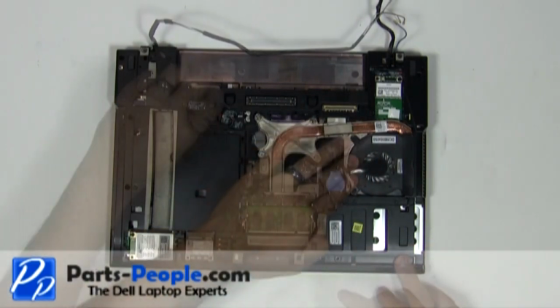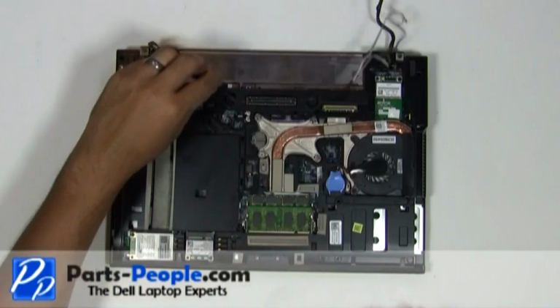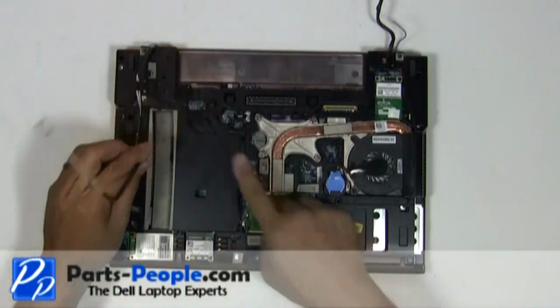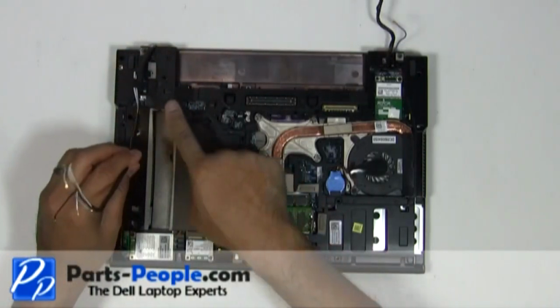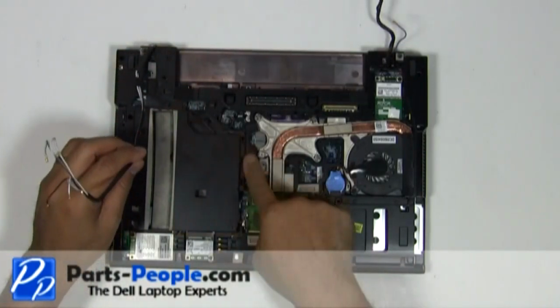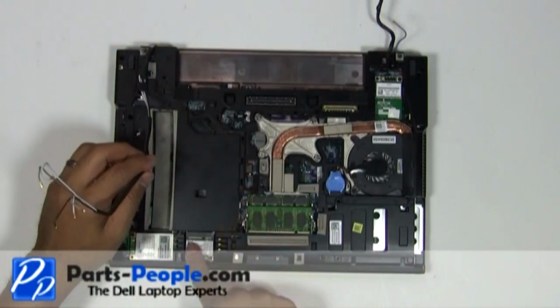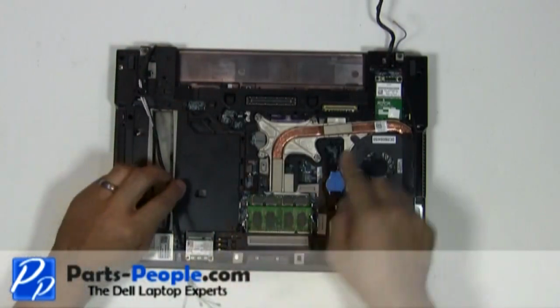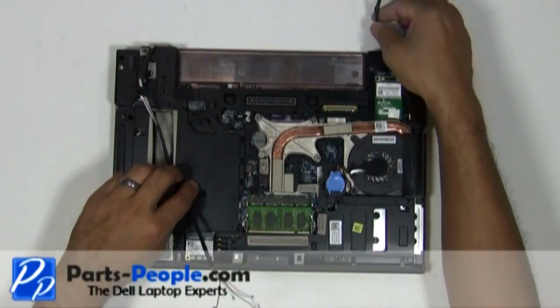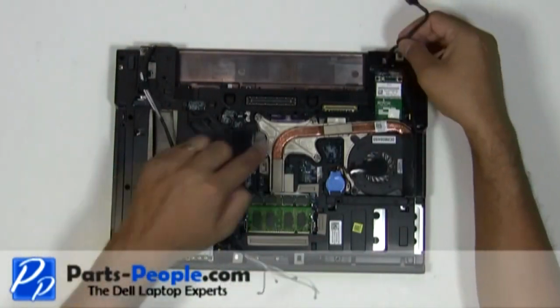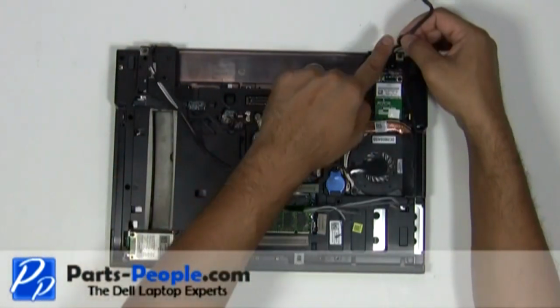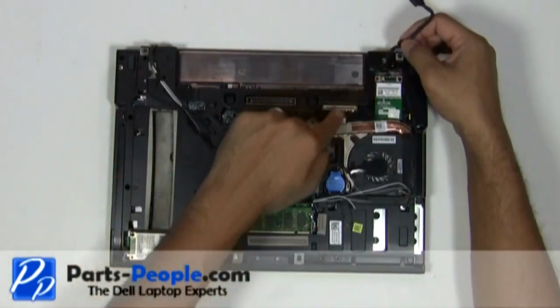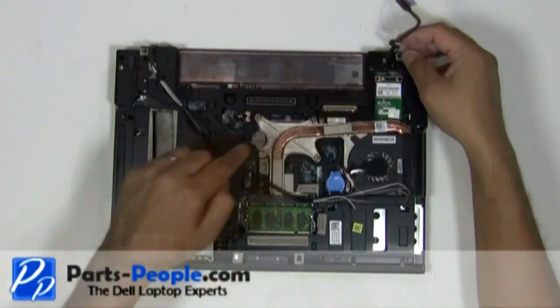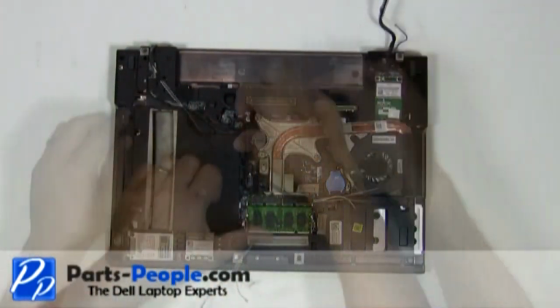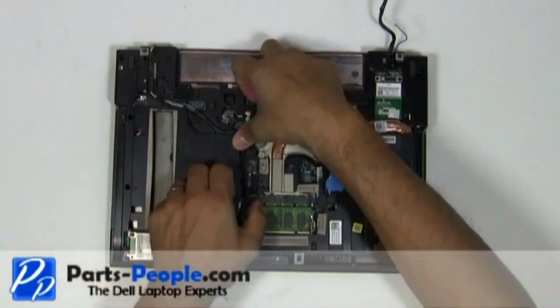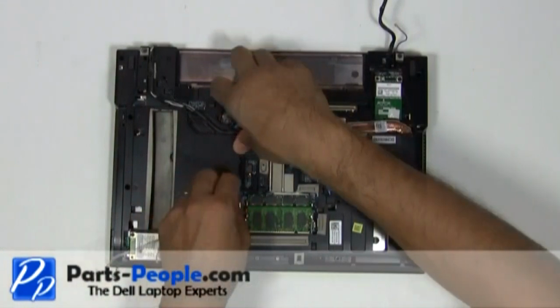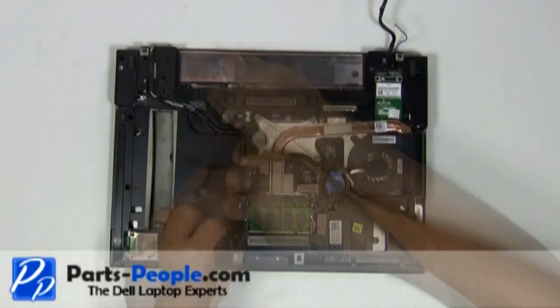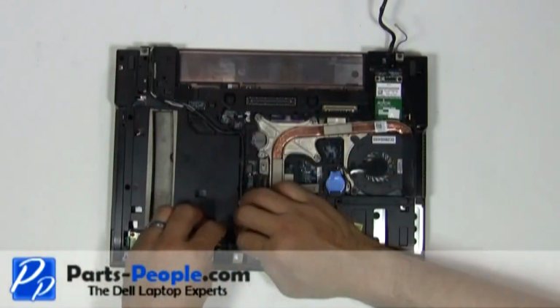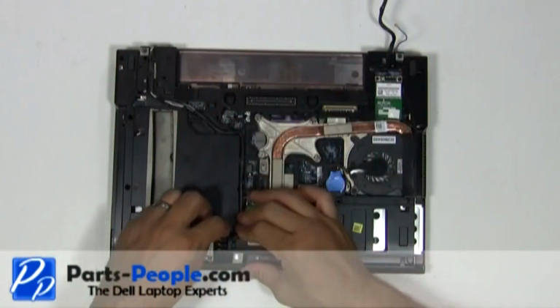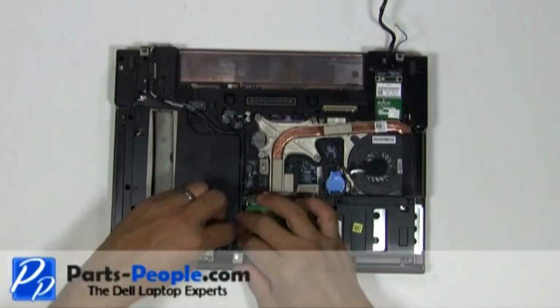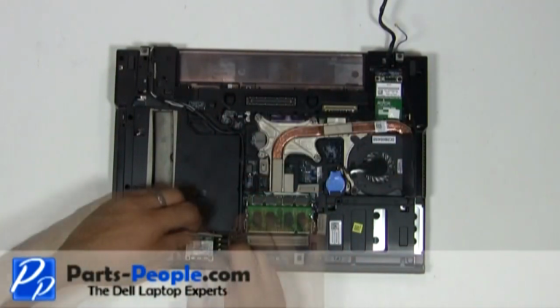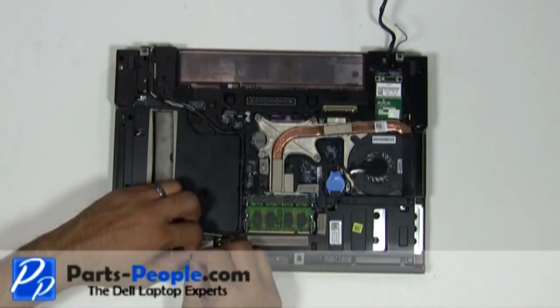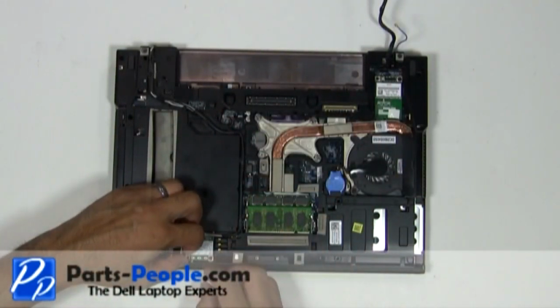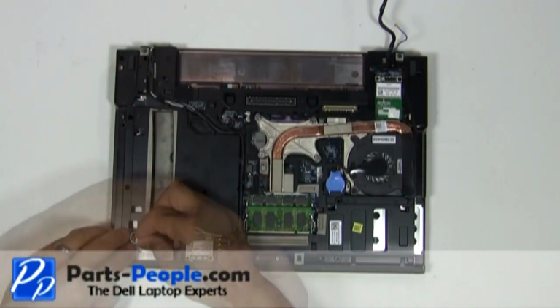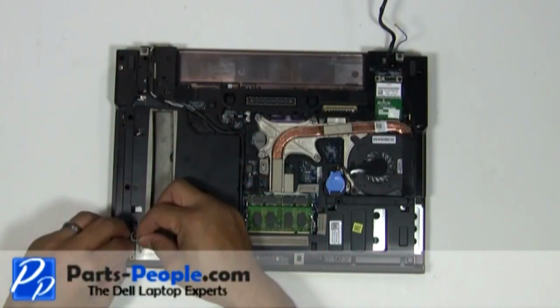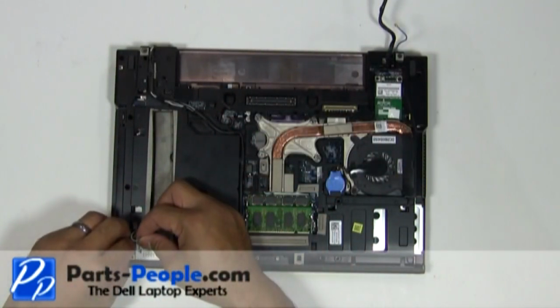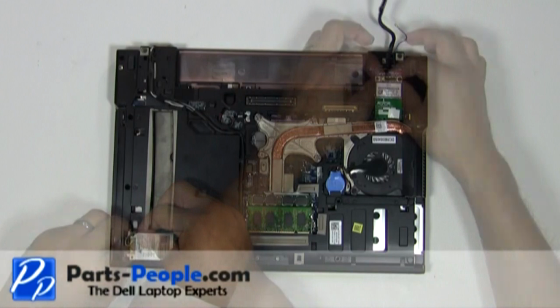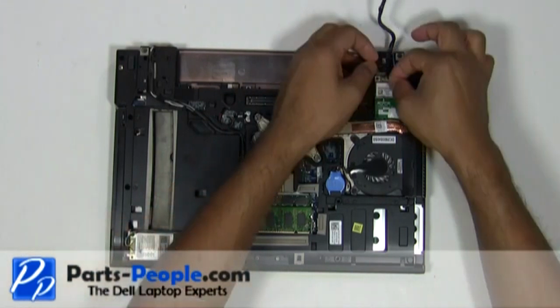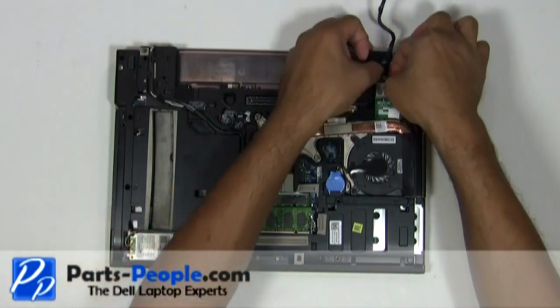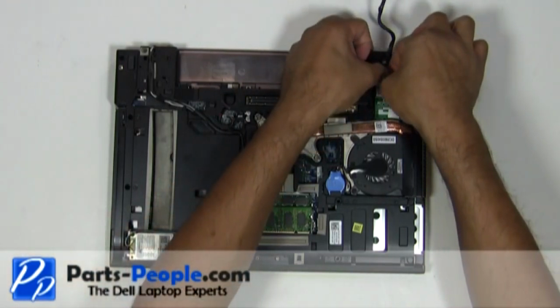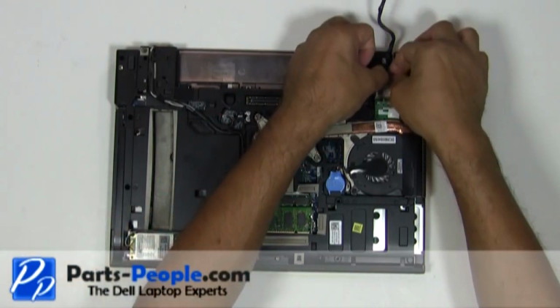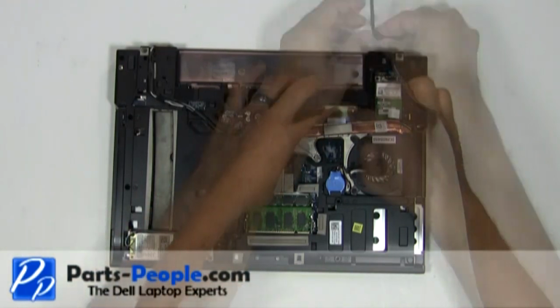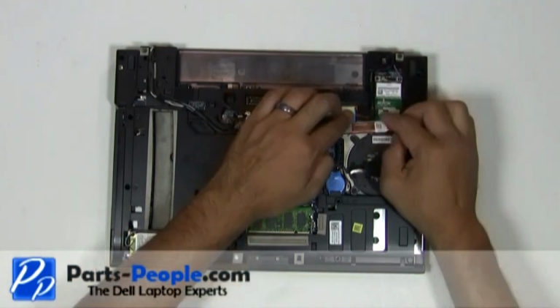Re-route the antenna cable and LCD cables through the bottom routing channels. Connect the antenna cables to the wireless cards. Connect the LCD cable to the motherboard.